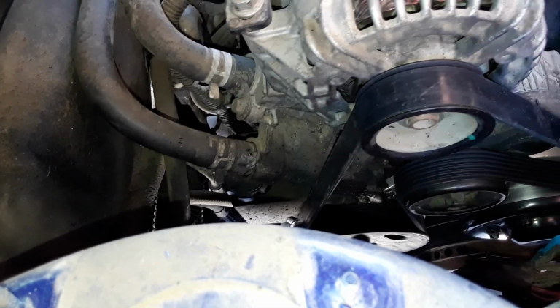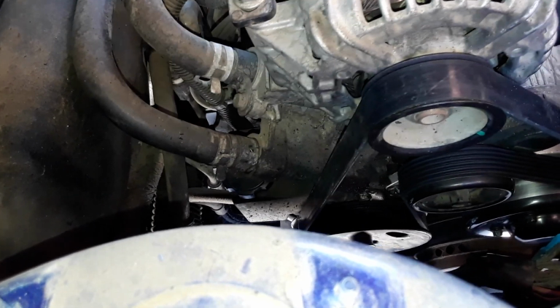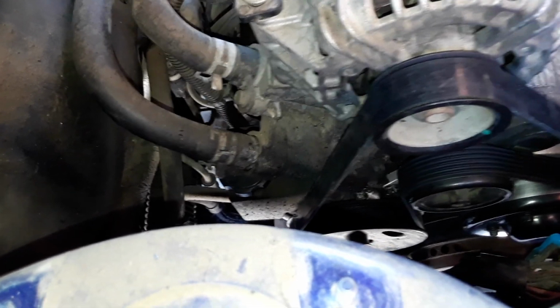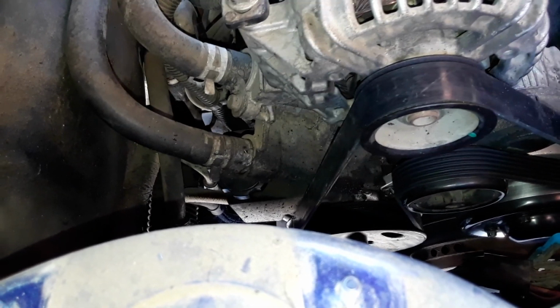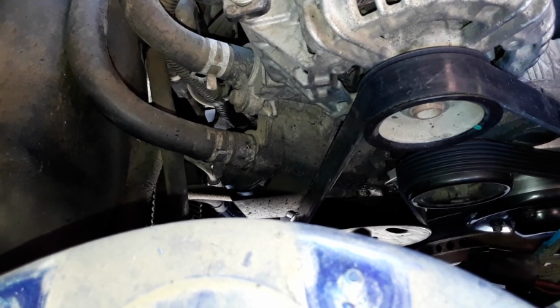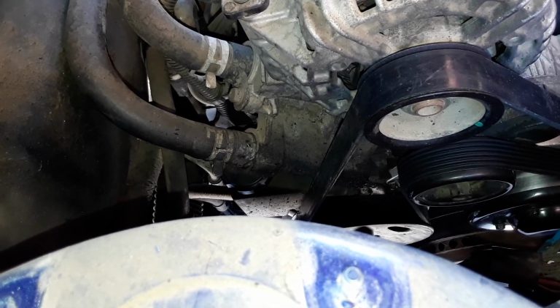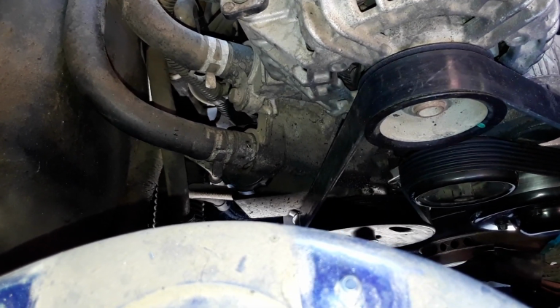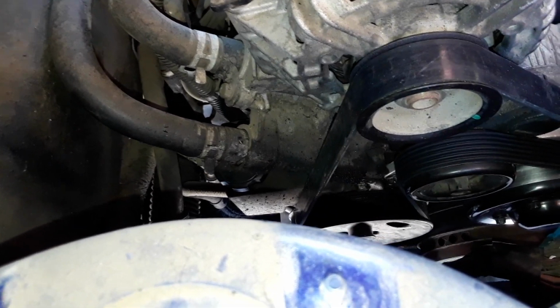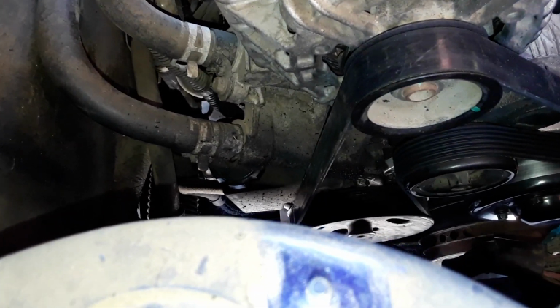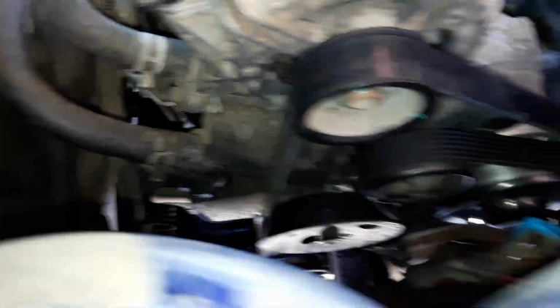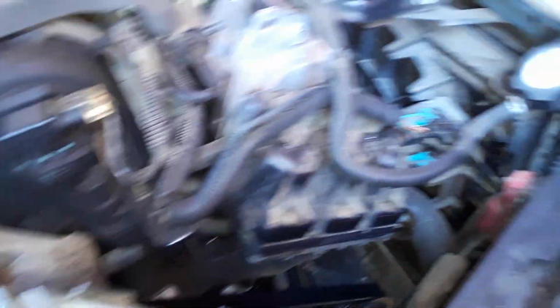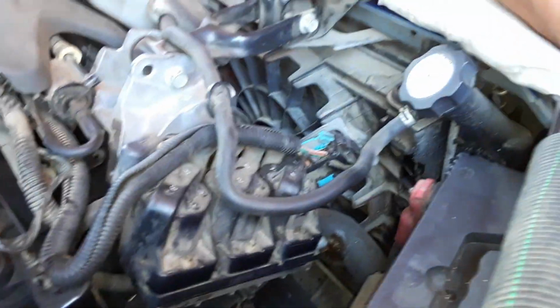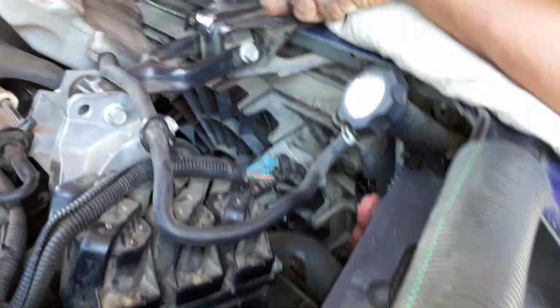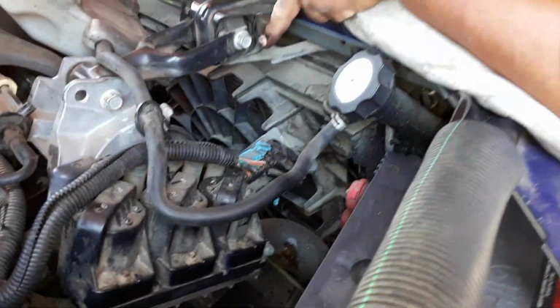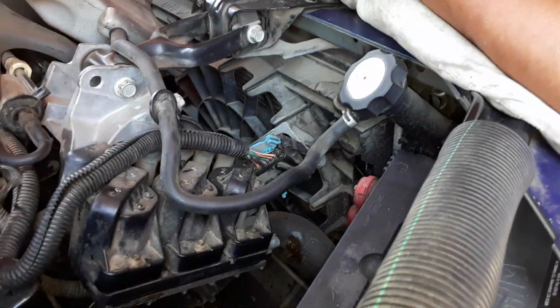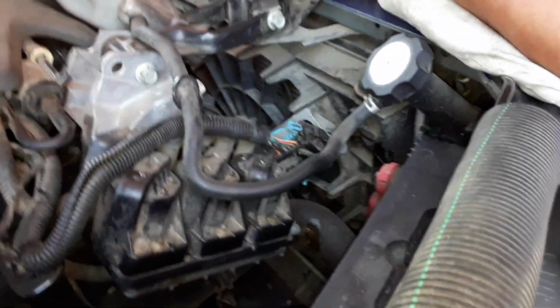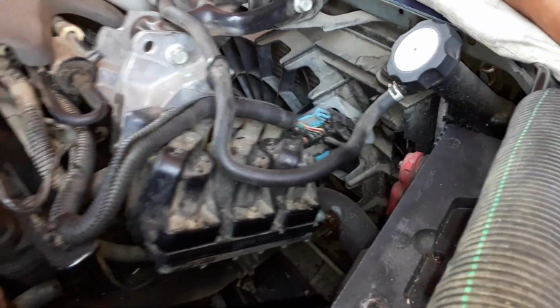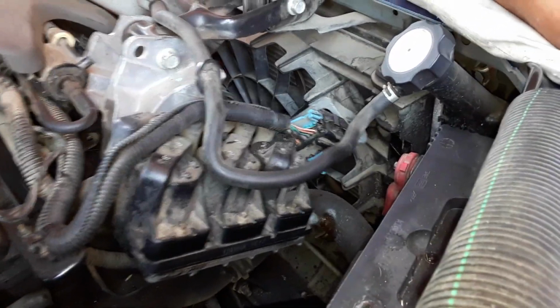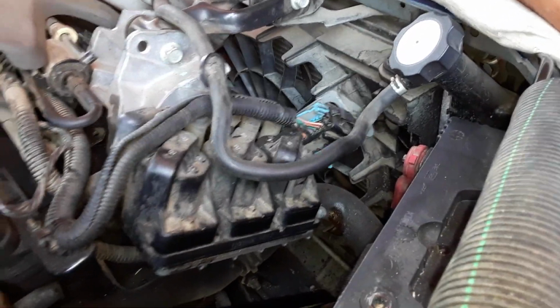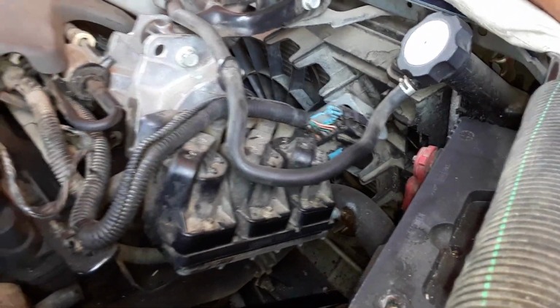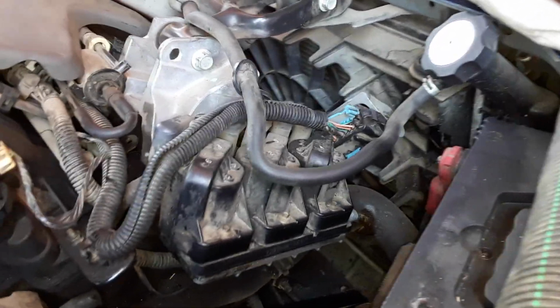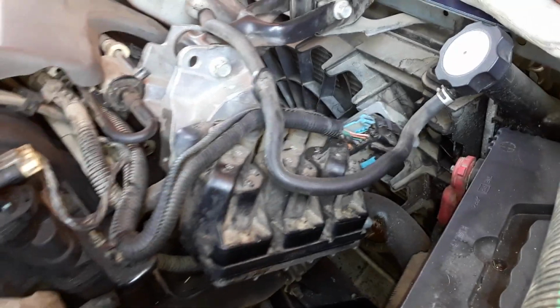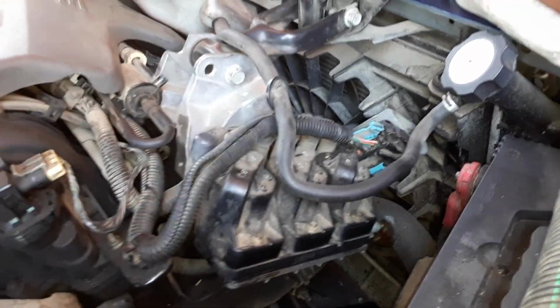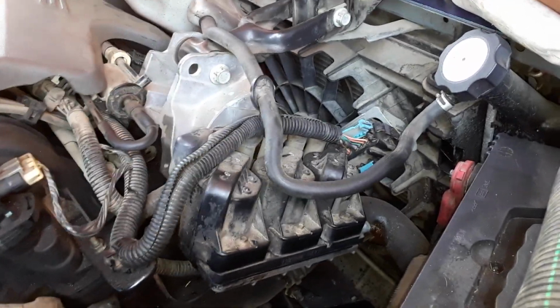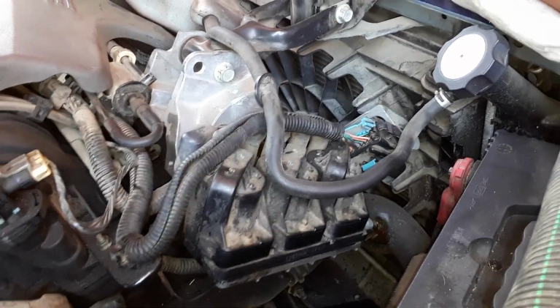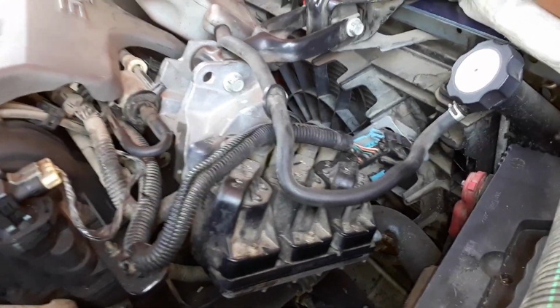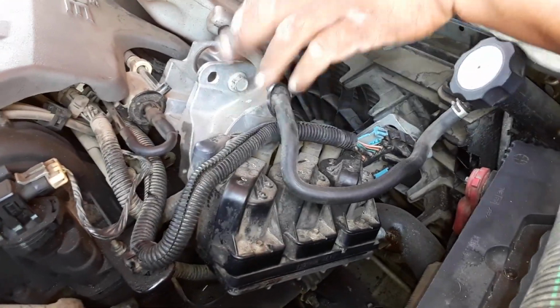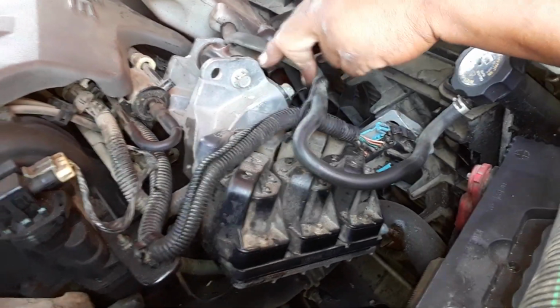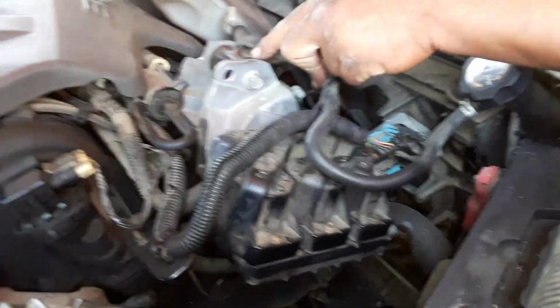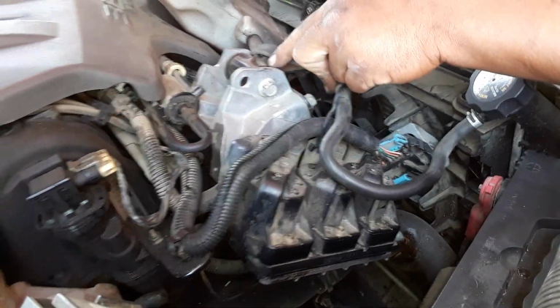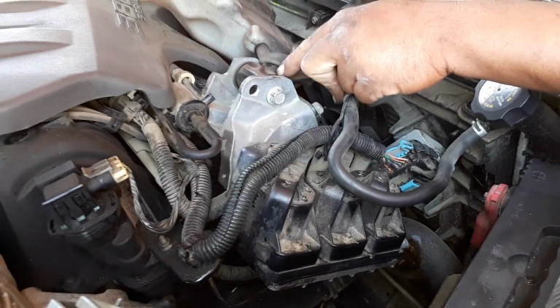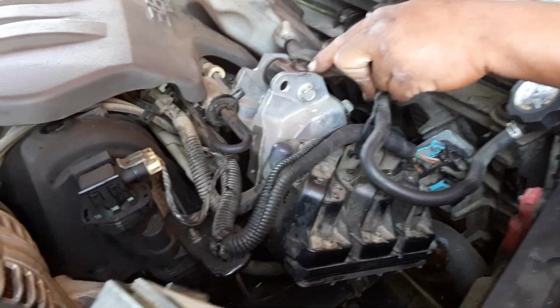That's a lot — you shouldn't be able to move that much. If you look over here, look at how much play is in that mount right there. That mount's no good. If you look right here, look at how much play there is in there.